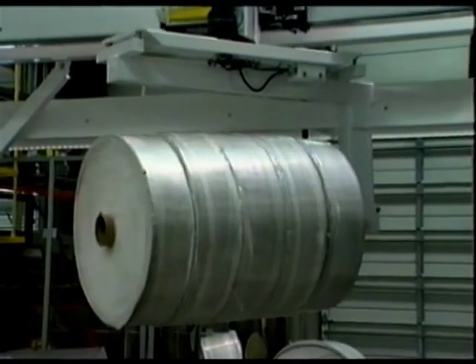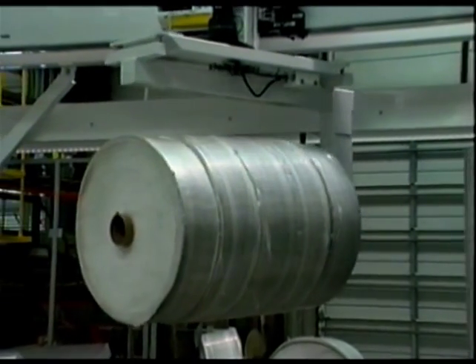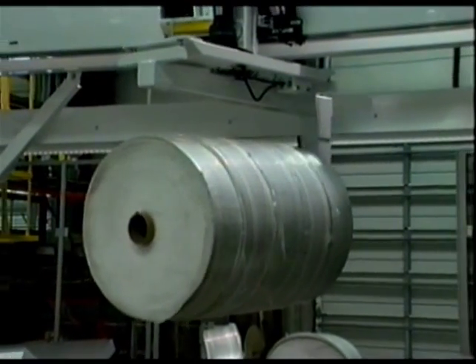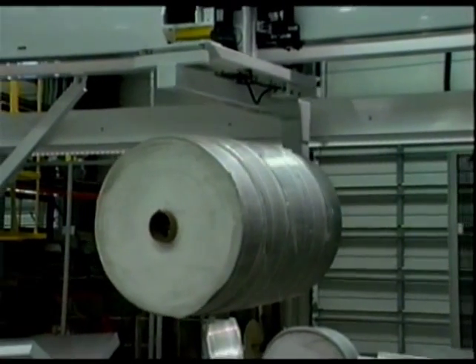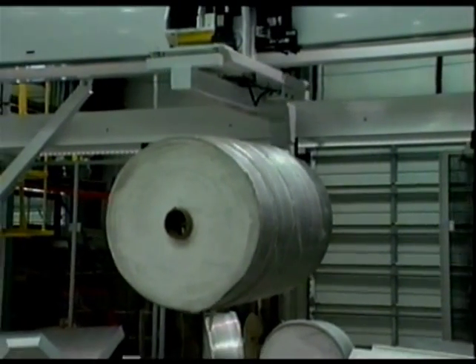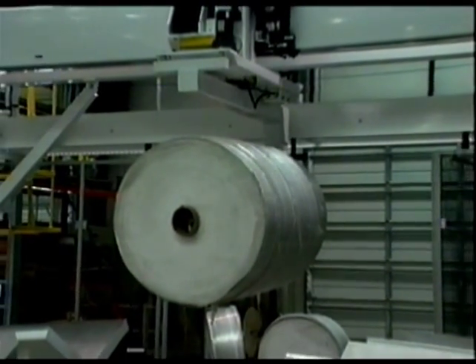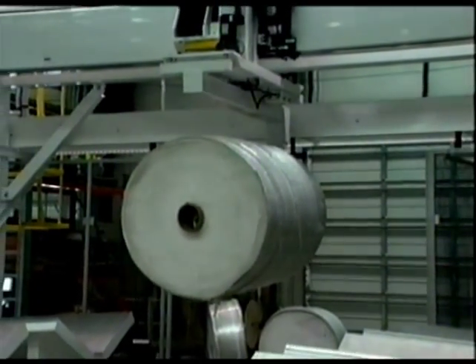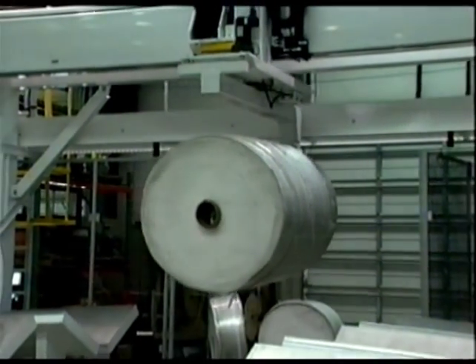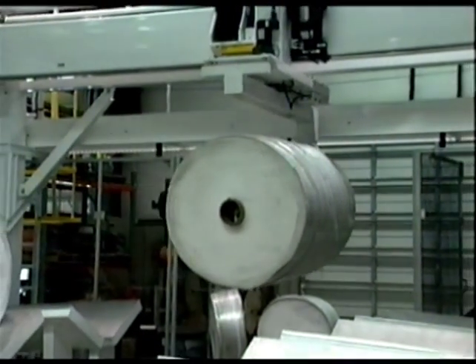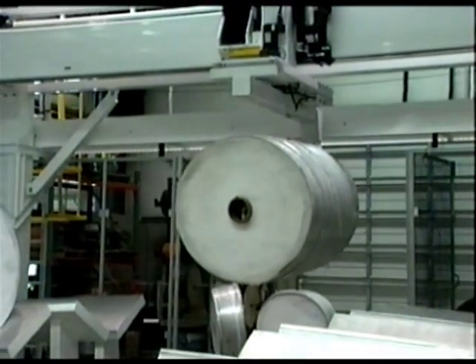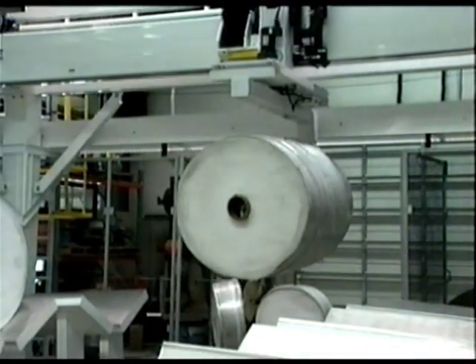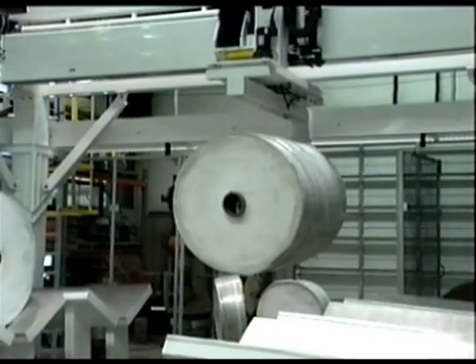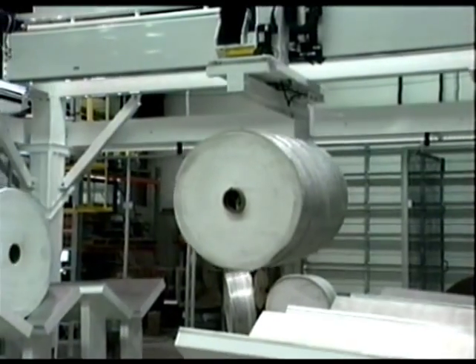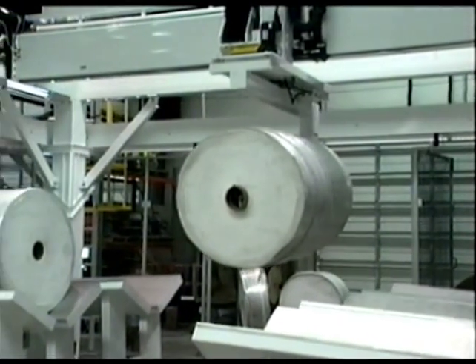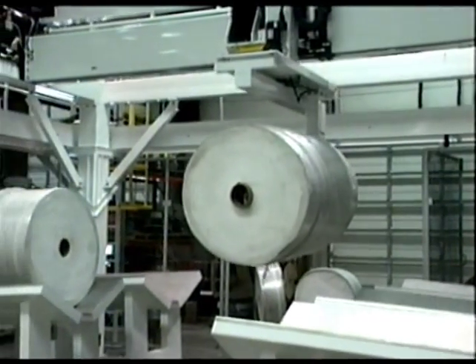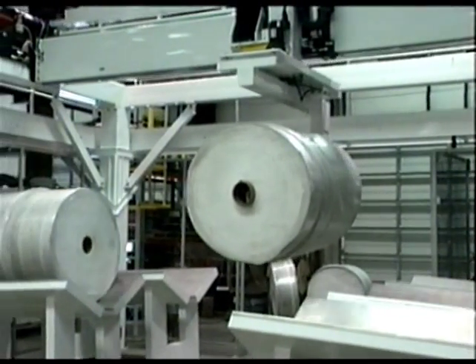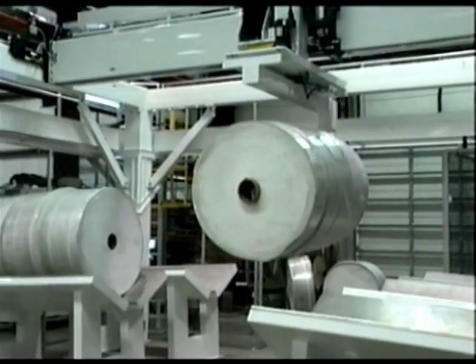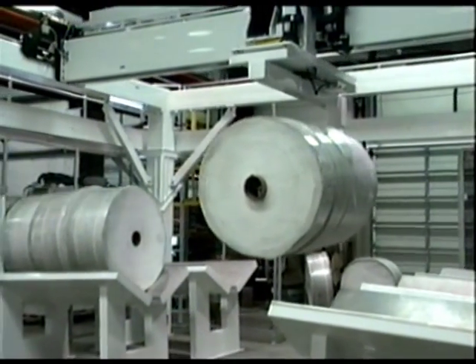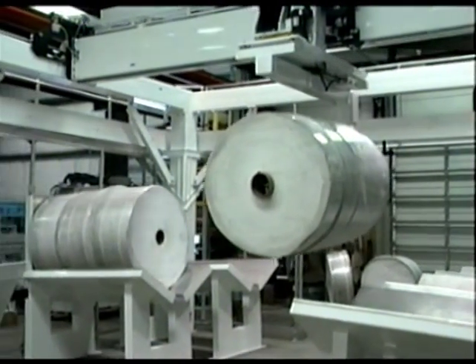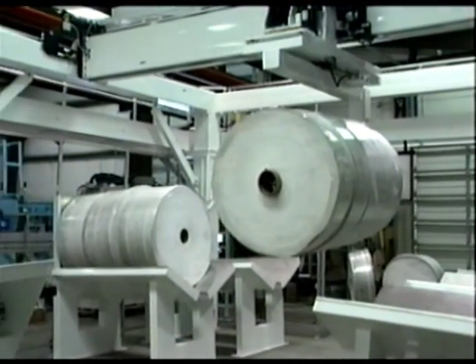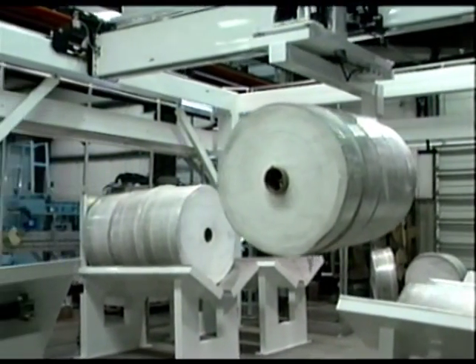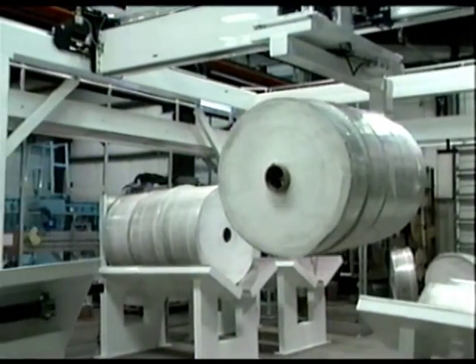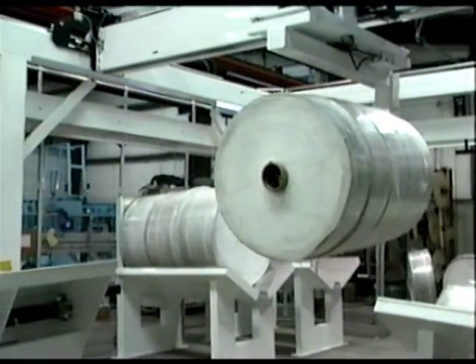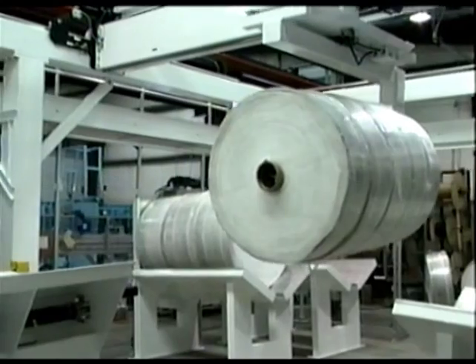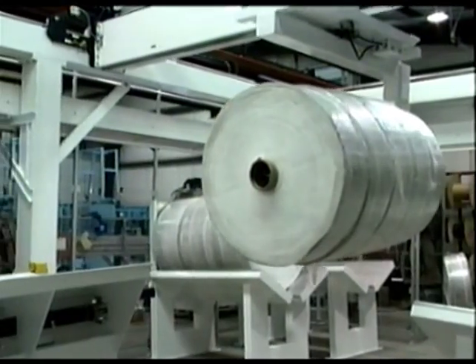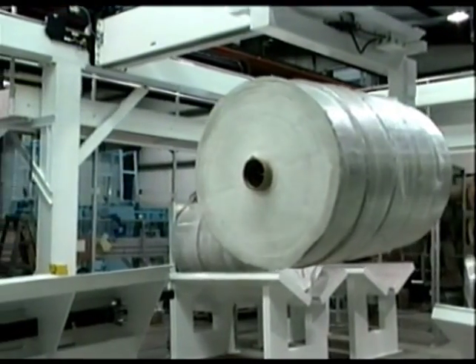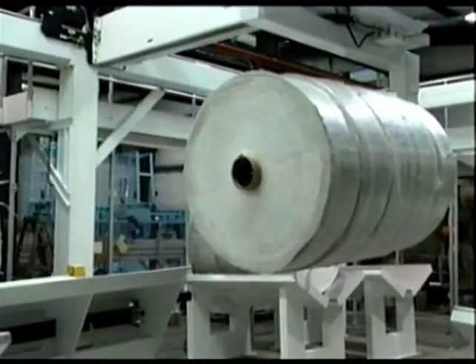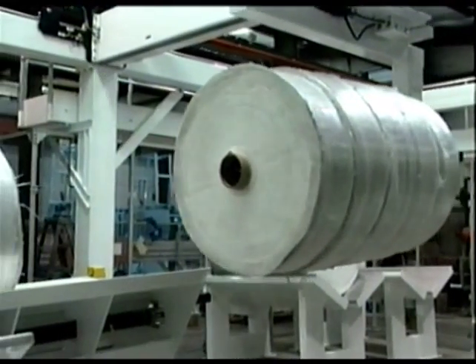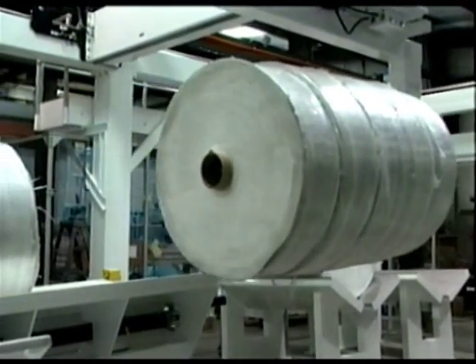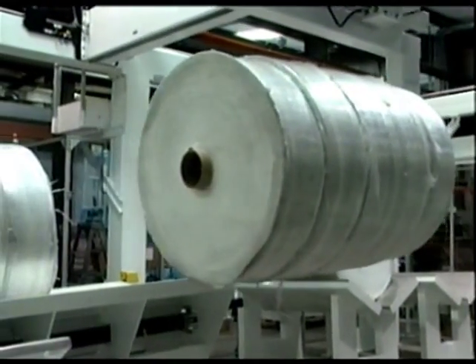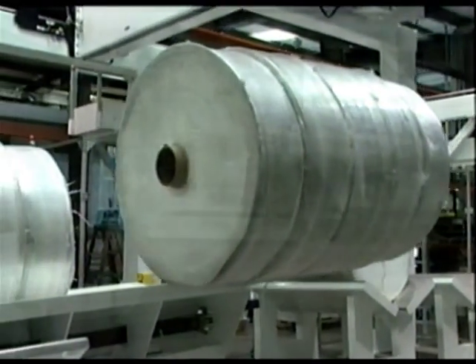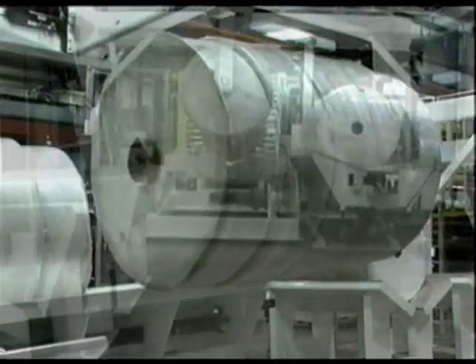Using a custom end effector developed specifically for this task, this particular unit can lift and transport 3,000 pounds of slit rolls in single or multiple units to temporary stands, grouping like slits into packs.